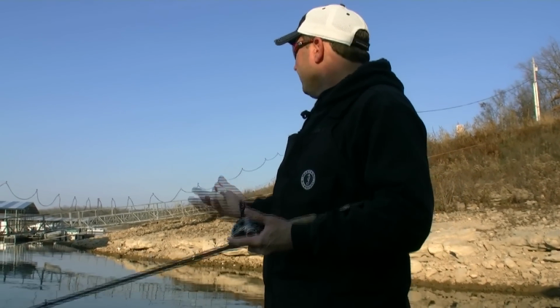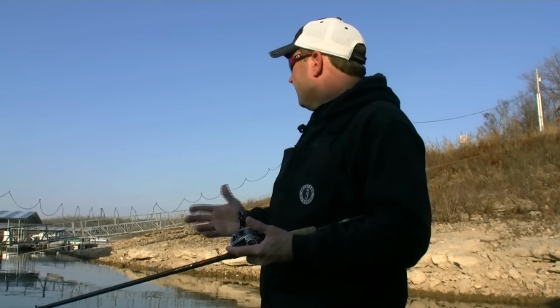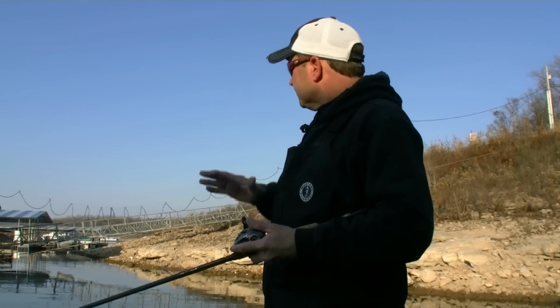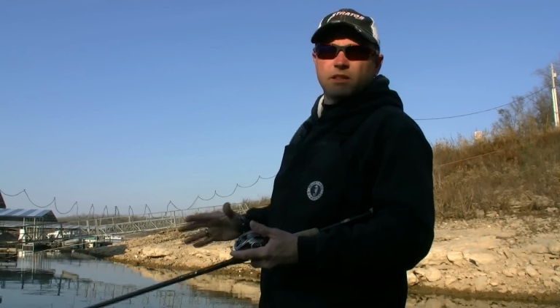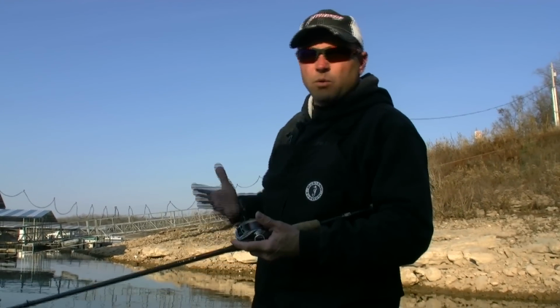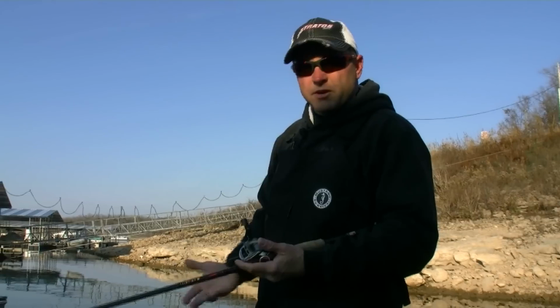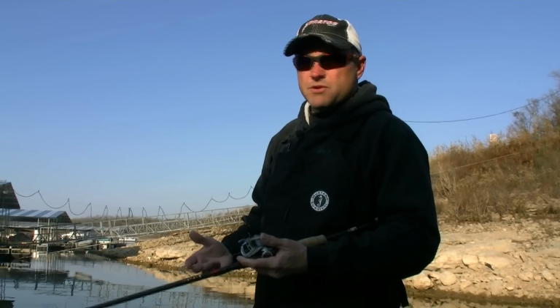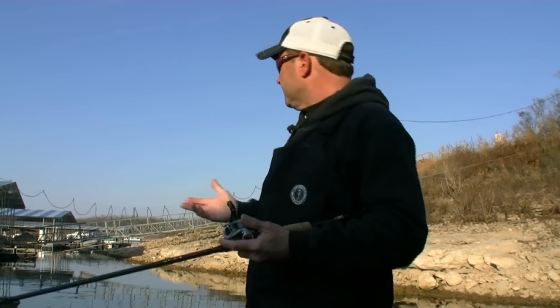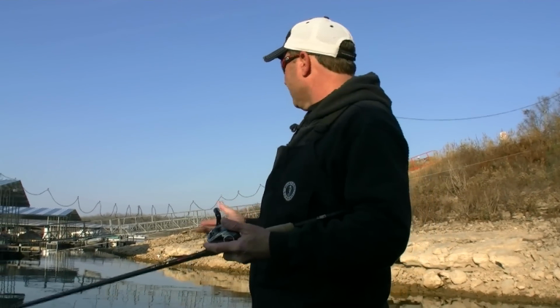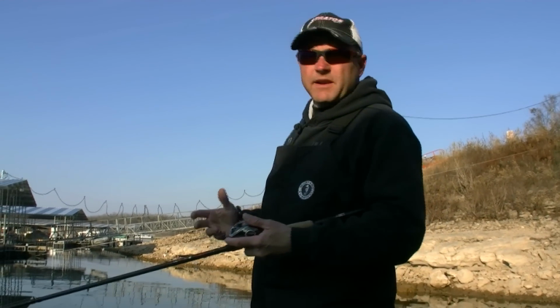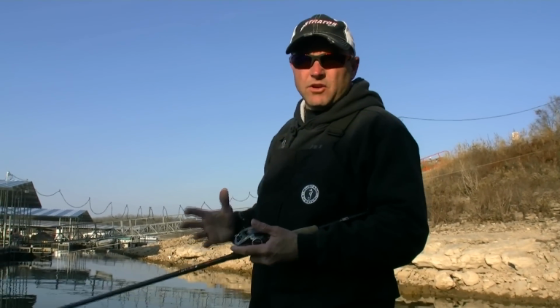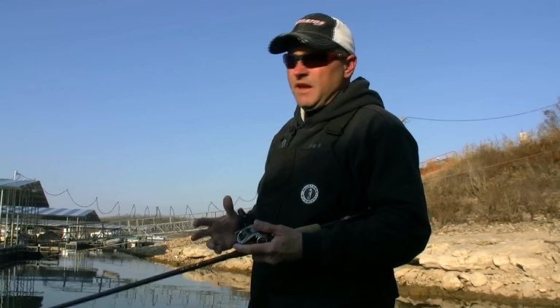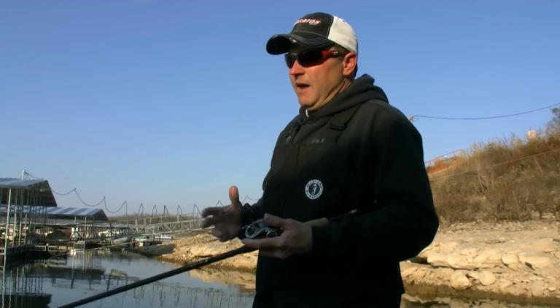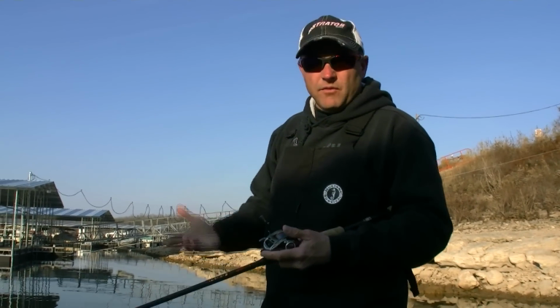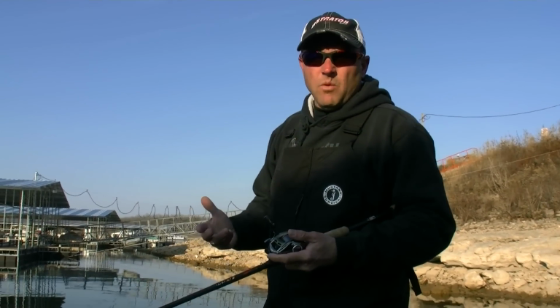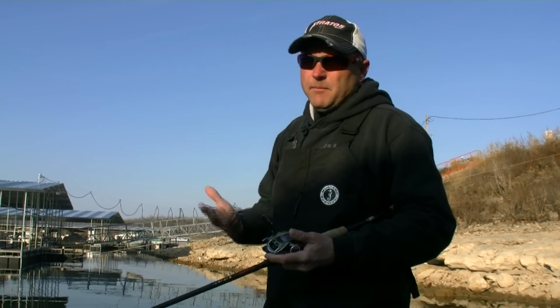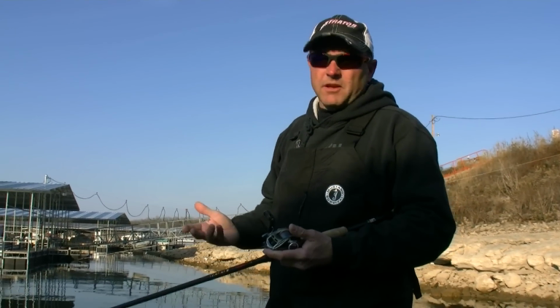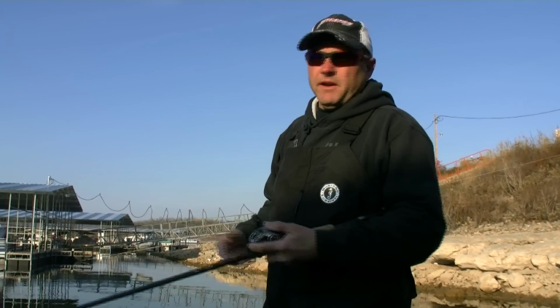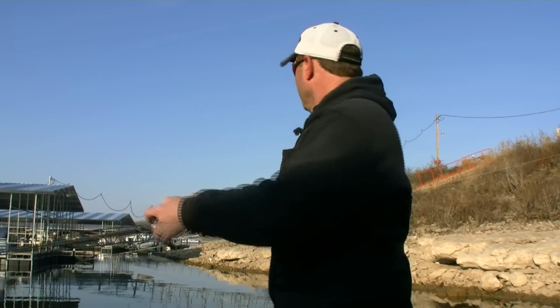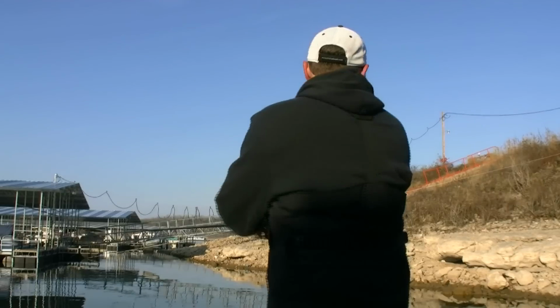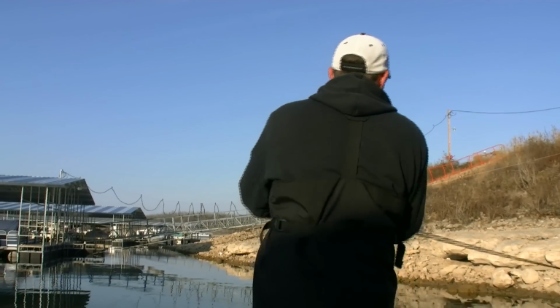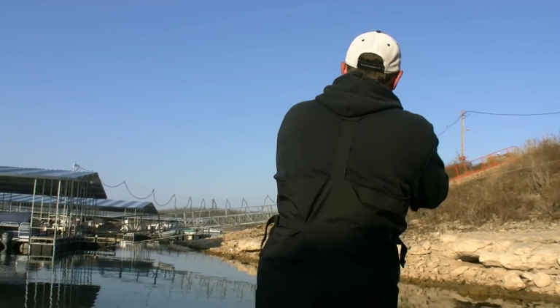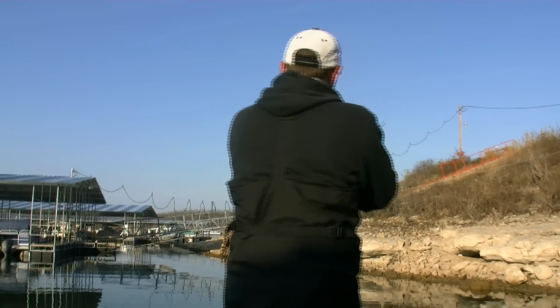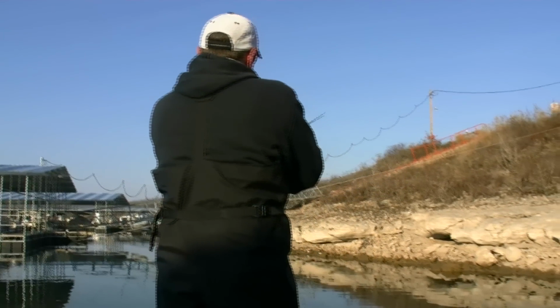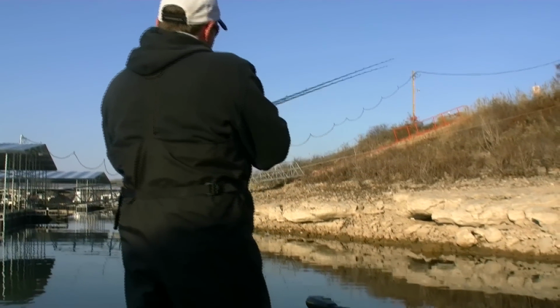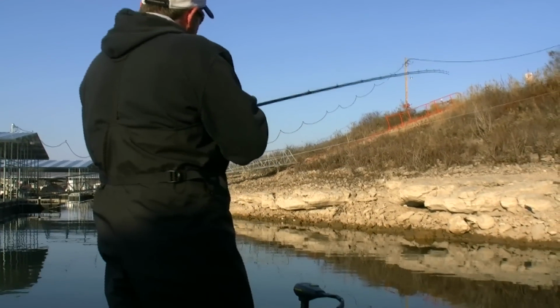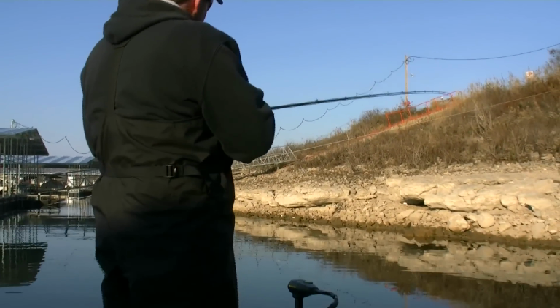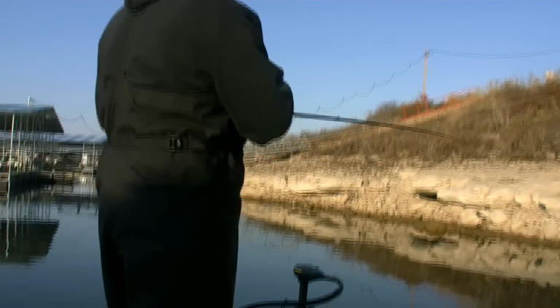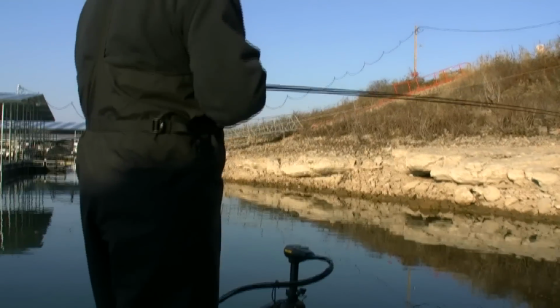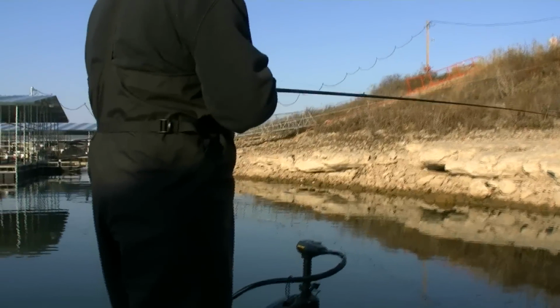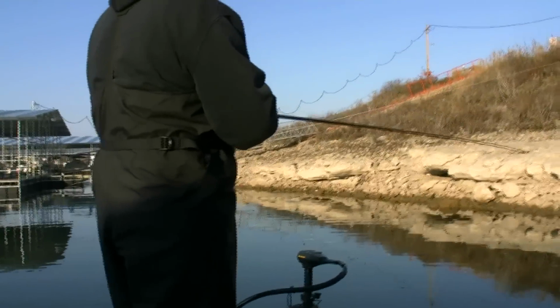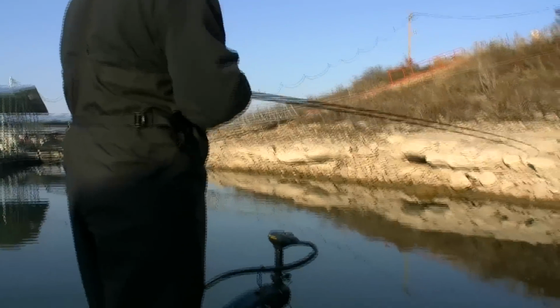Whenever I start fishing, especially in the fall when the water temperatures drop and the shad start migrating into the creeks, I'm going to cover a lot of water and I'm basically going to burn that spinnerbait. I'm going to throw it out and hold my rod relatively high and burn it just under the surface.